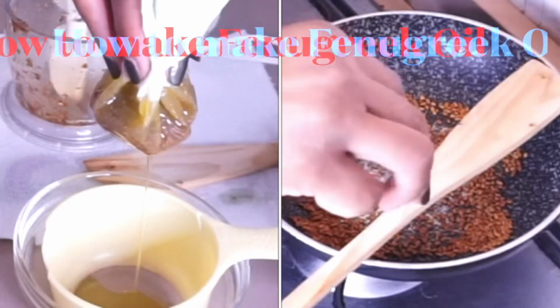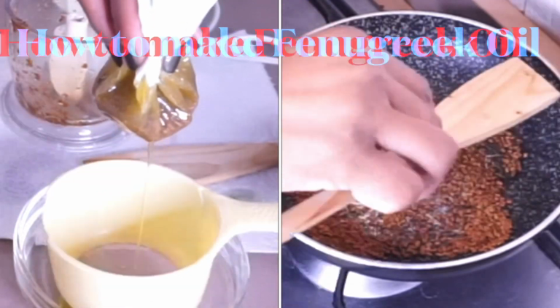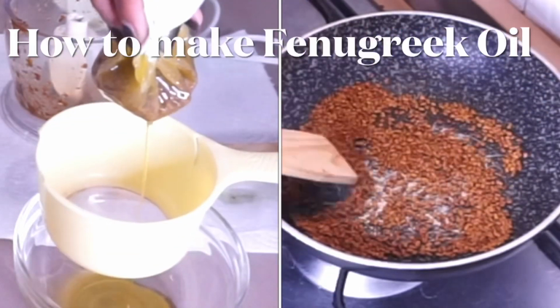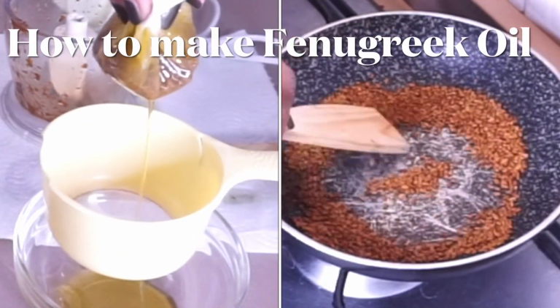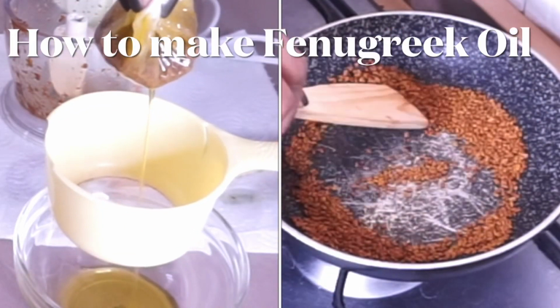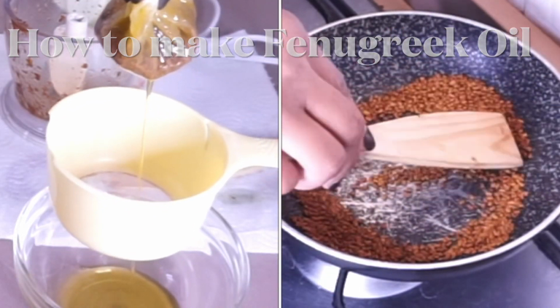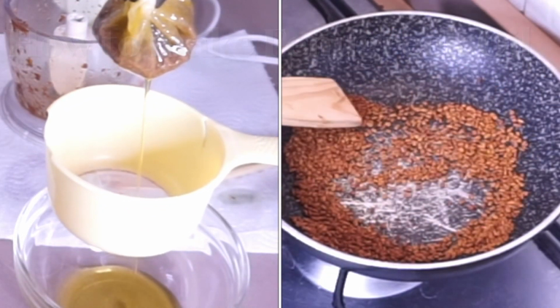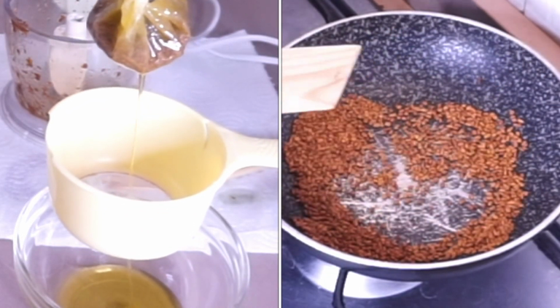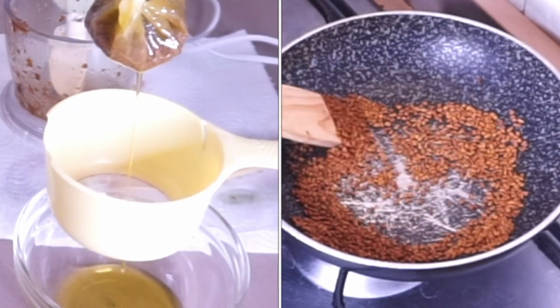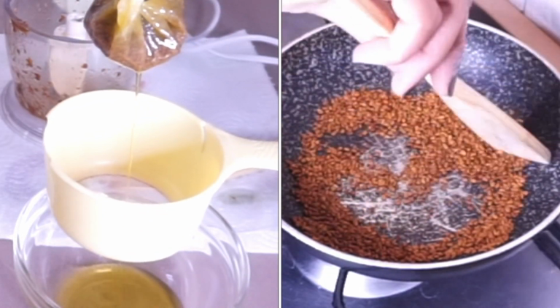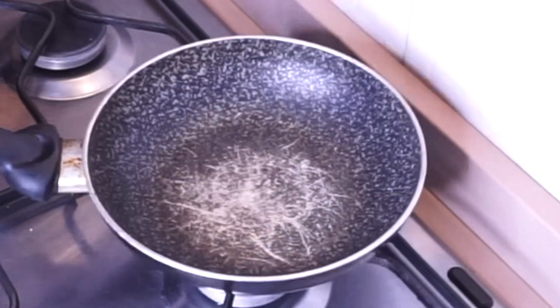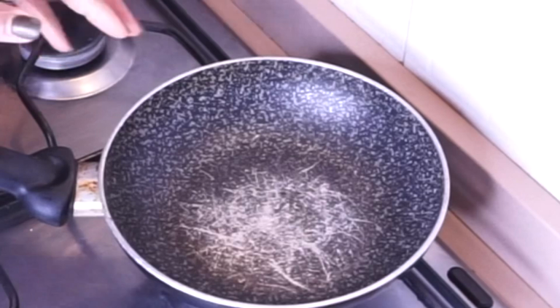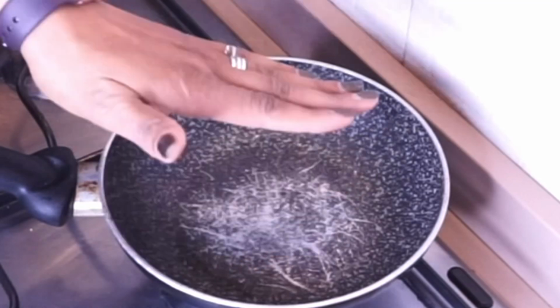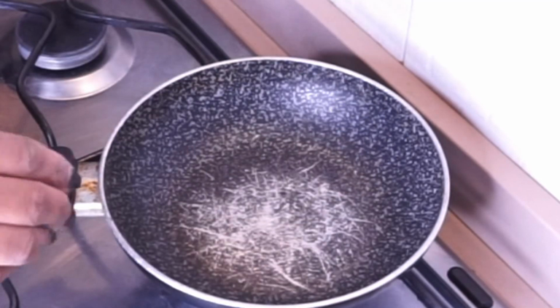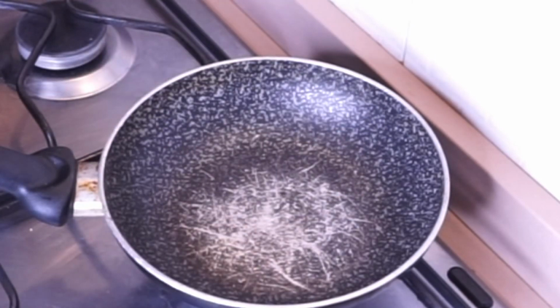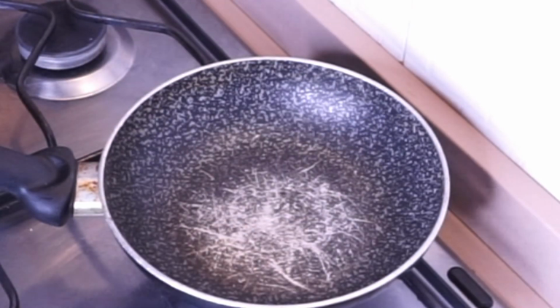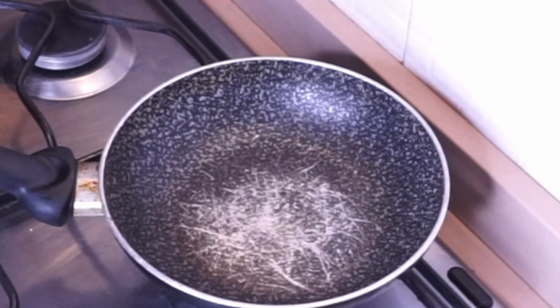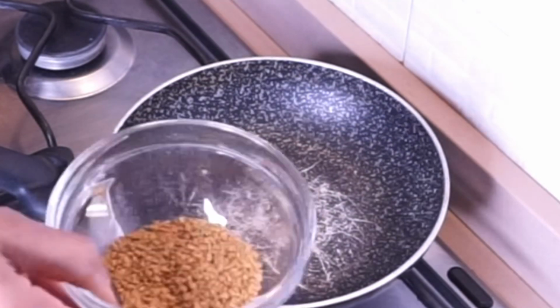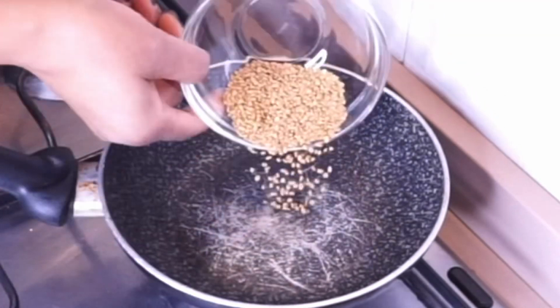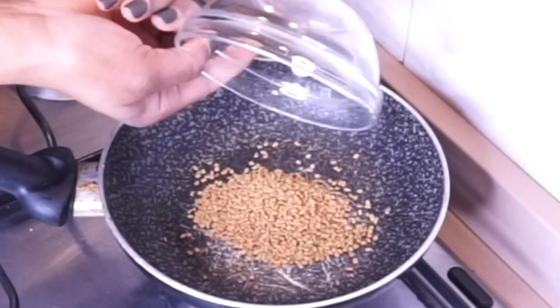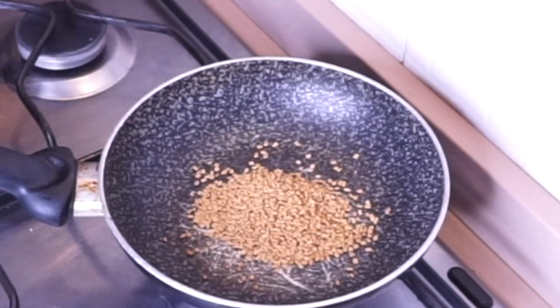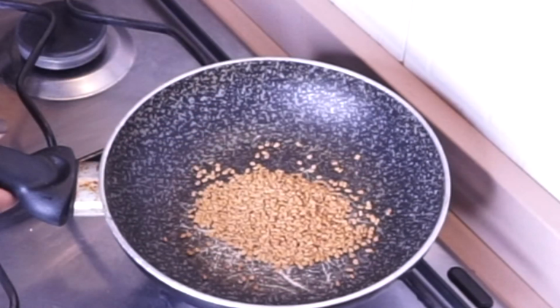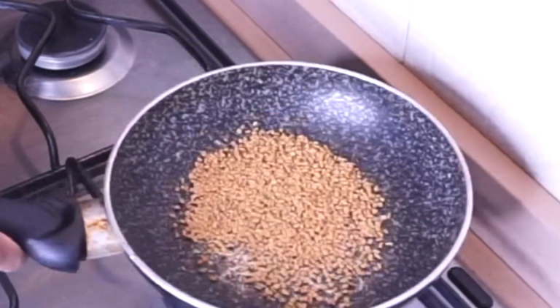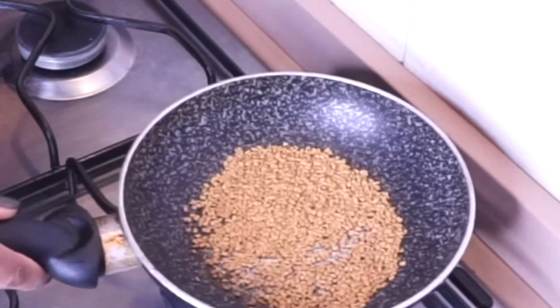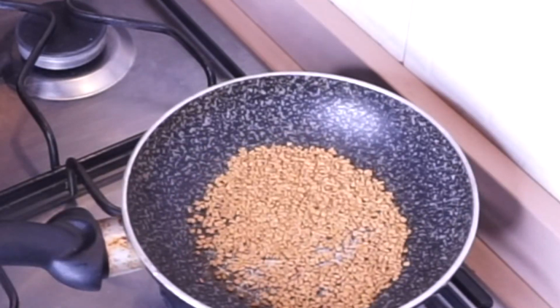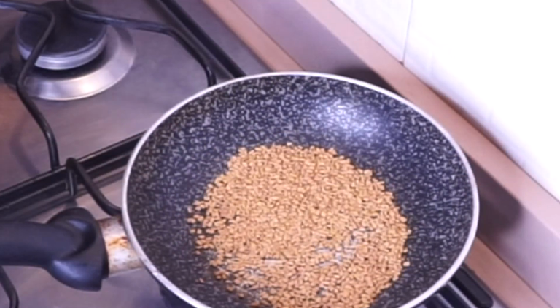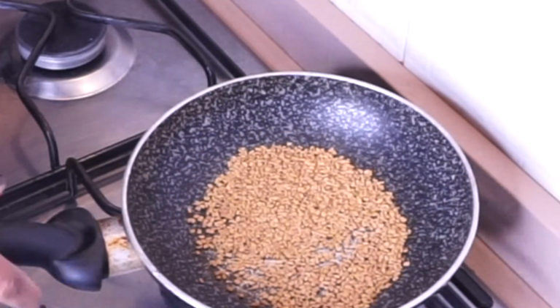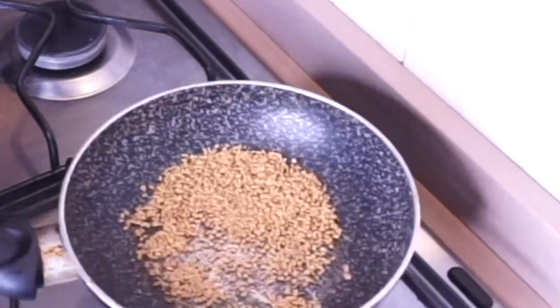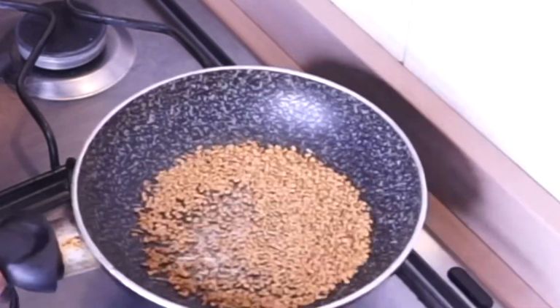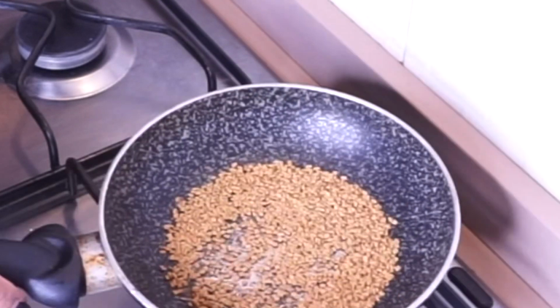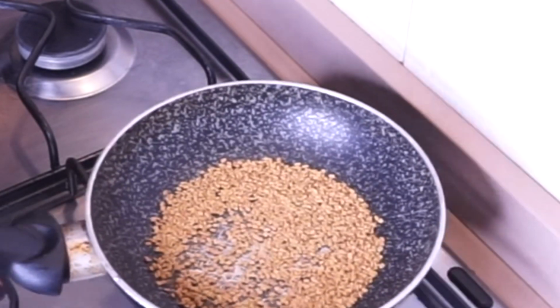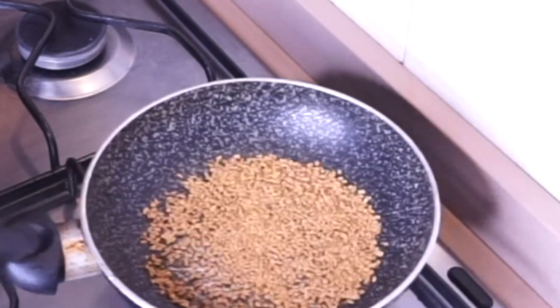Hi guys and welcome back to my channel. Today I'm going to show you how to make fenugreek oil. Place your pan over the heat, allow the pan to heat up a little, add your fenugreek seeds, and allow them to toast until golden brown.